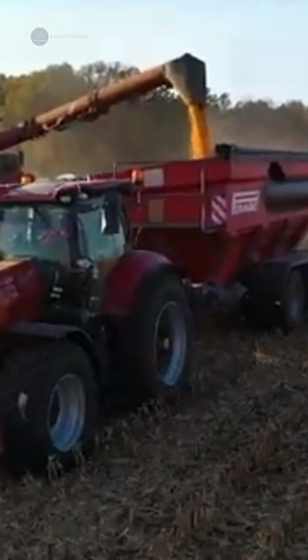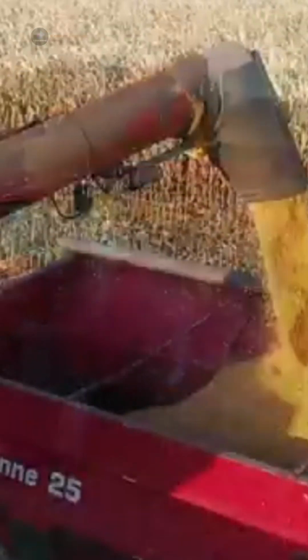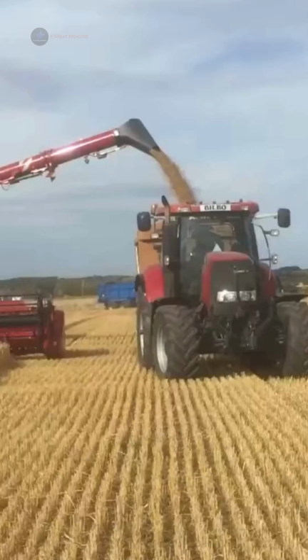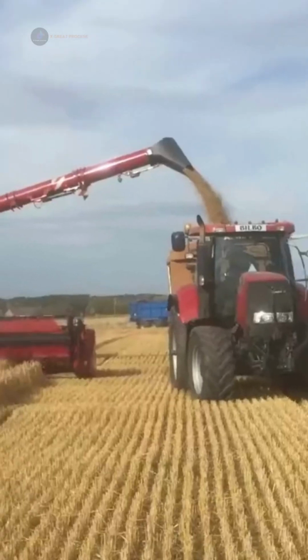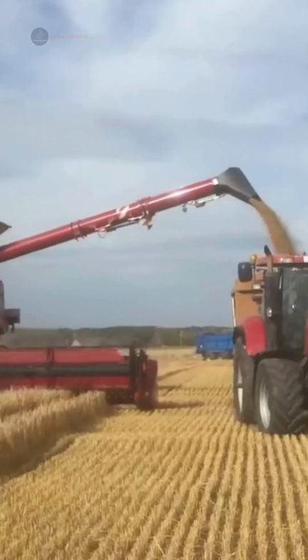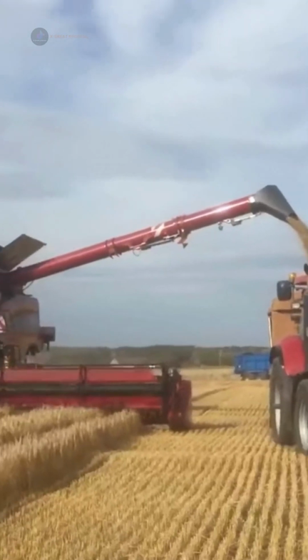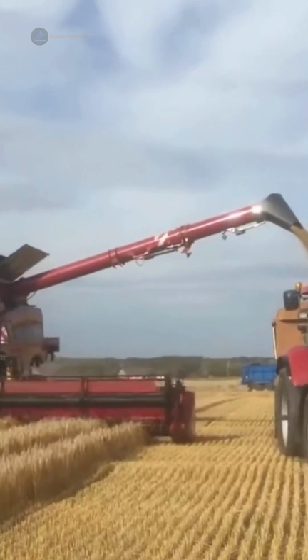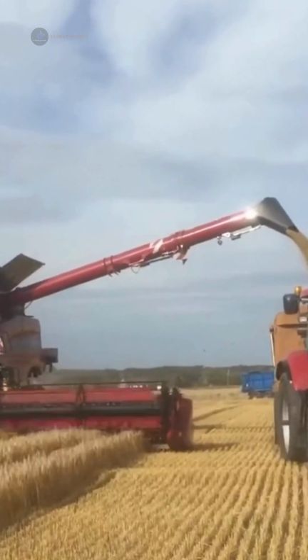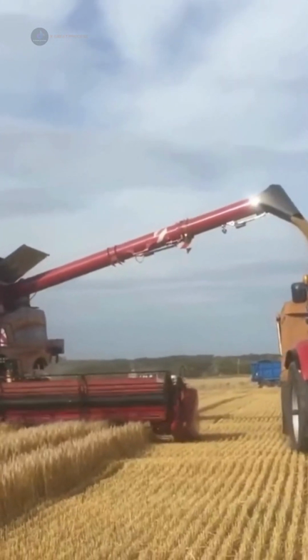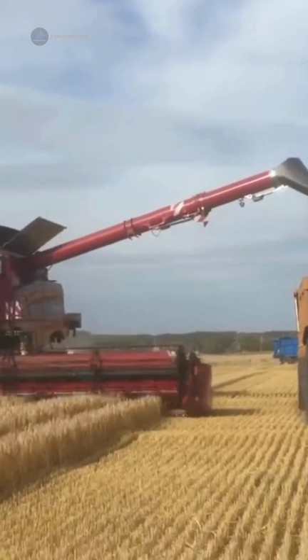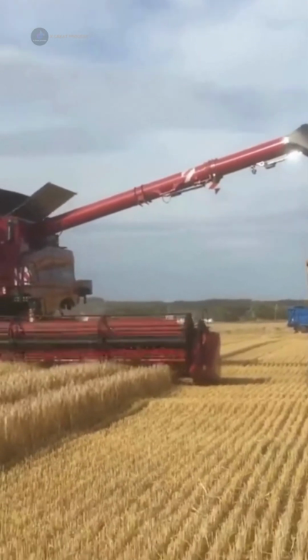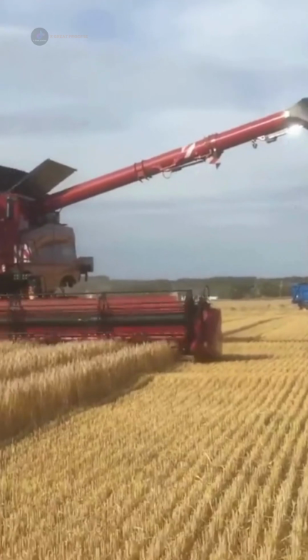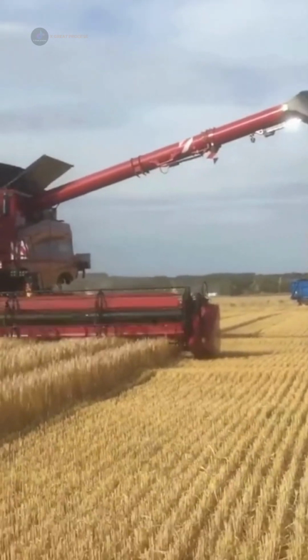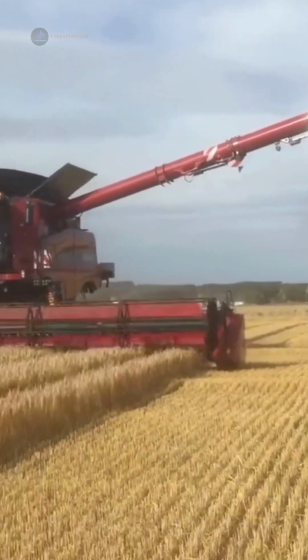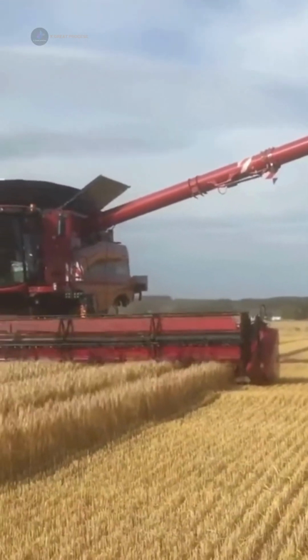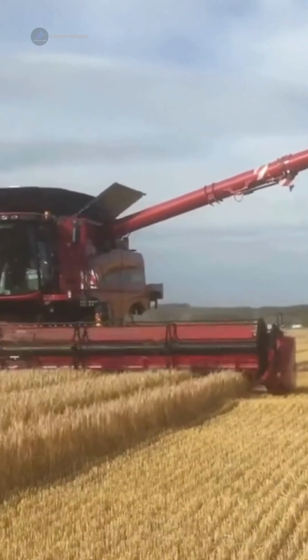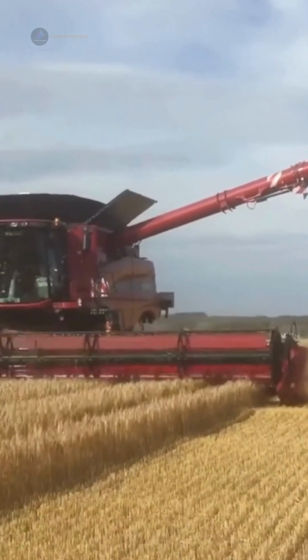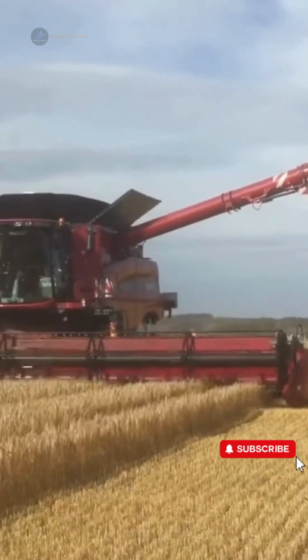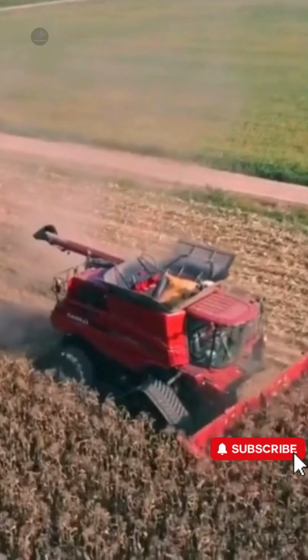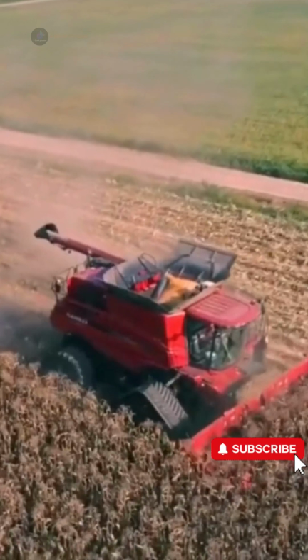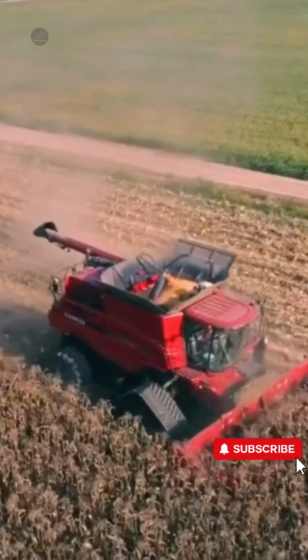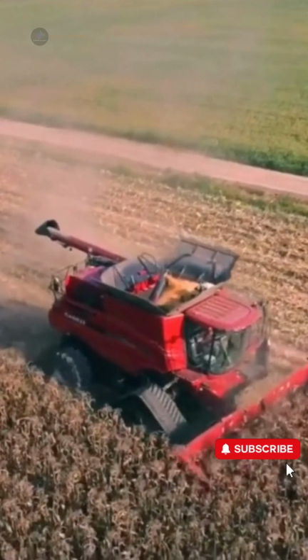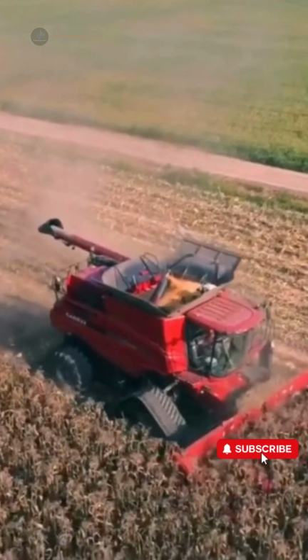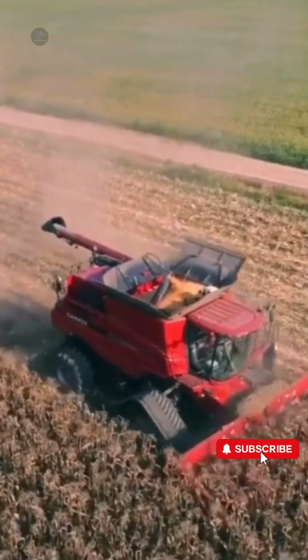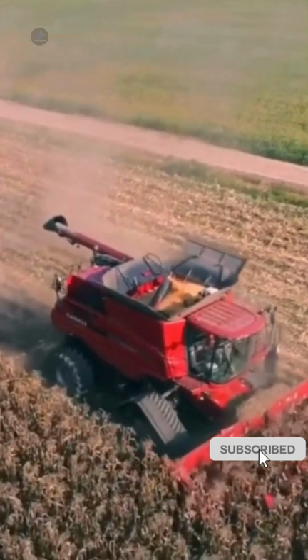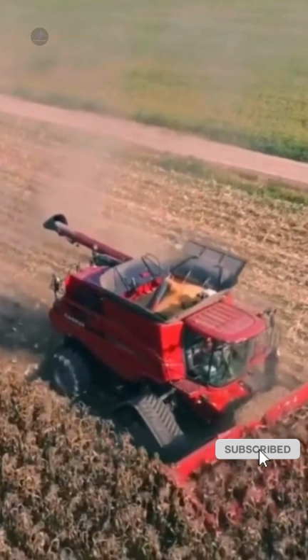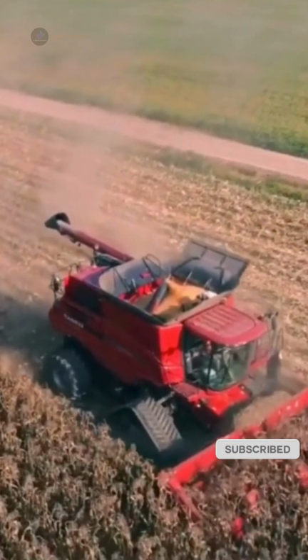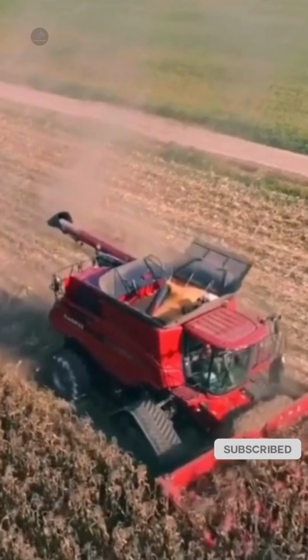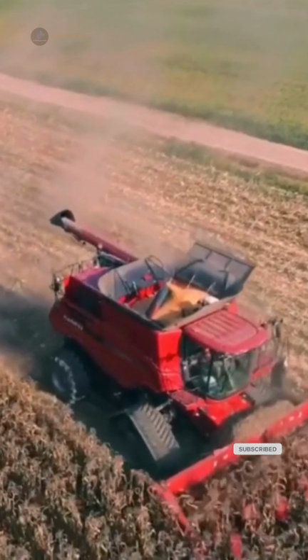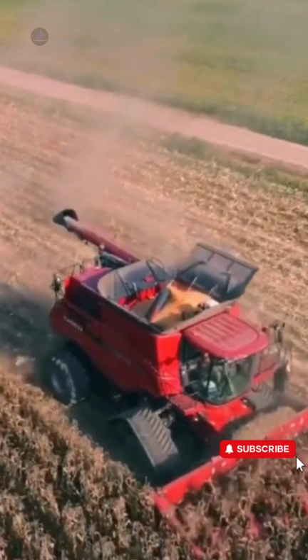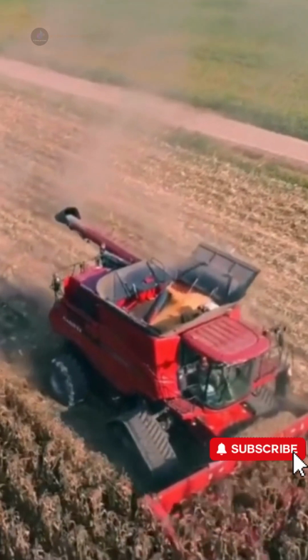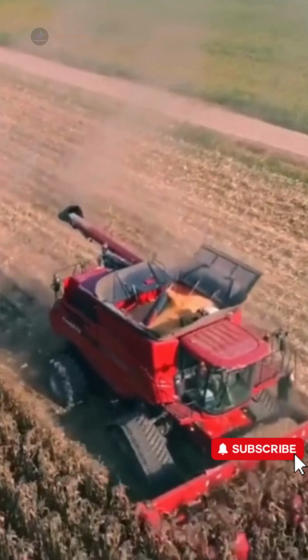Not only corn, Case IH is also a reliable machine for barley crops. Modern technology not only saves time, but also ensures product quality after harvest.